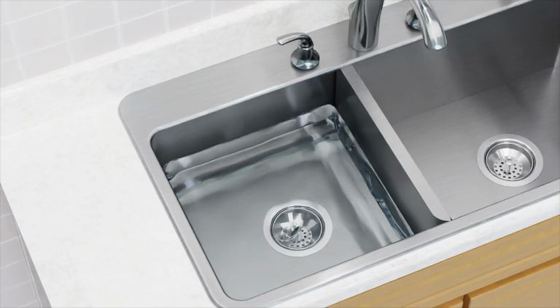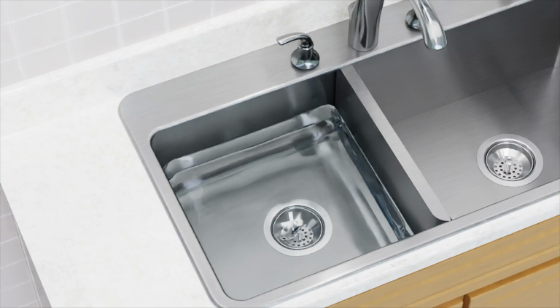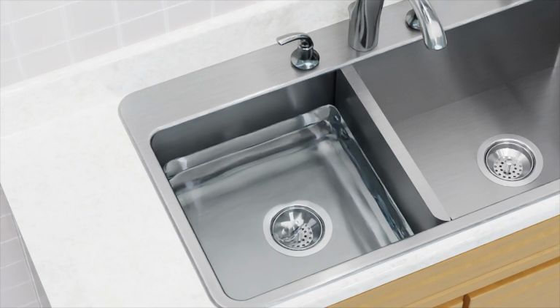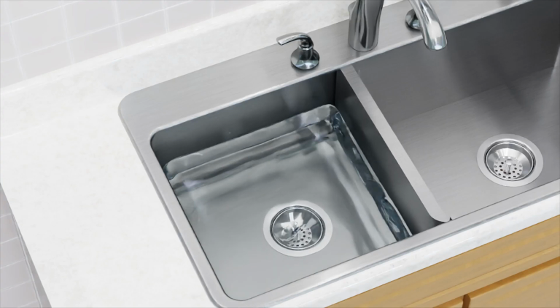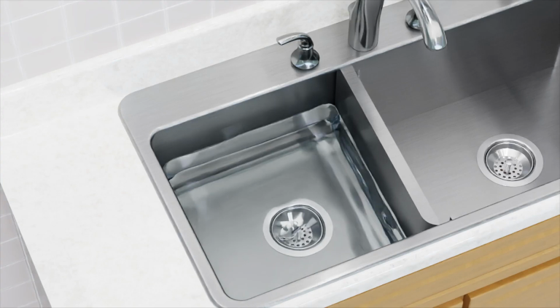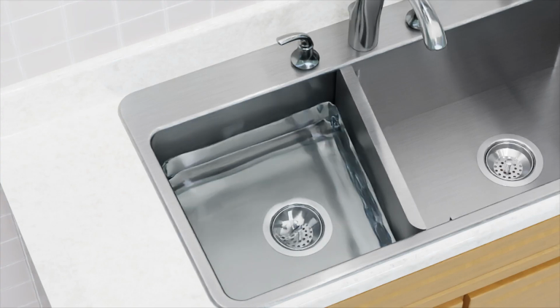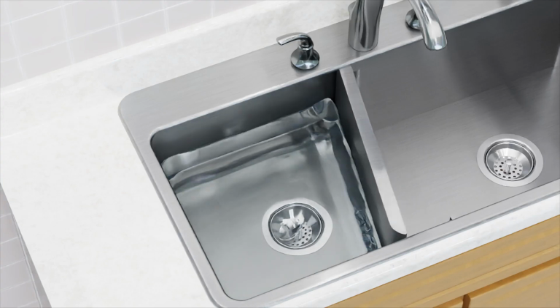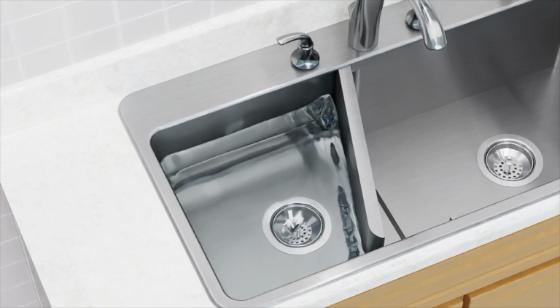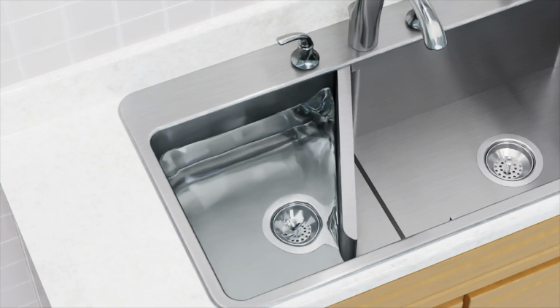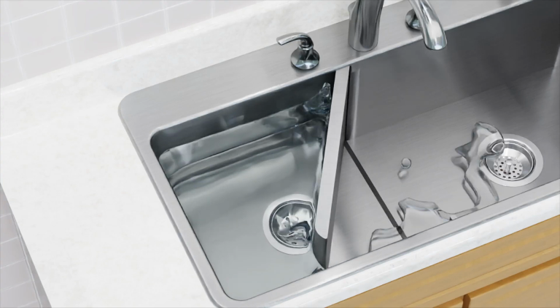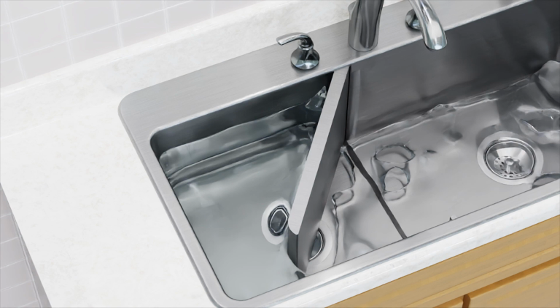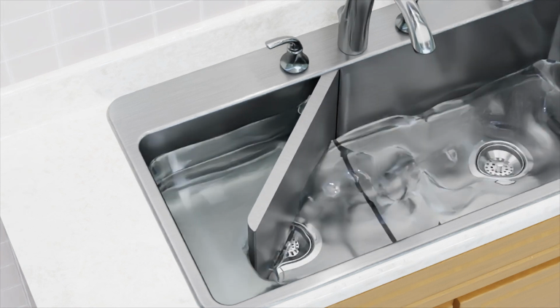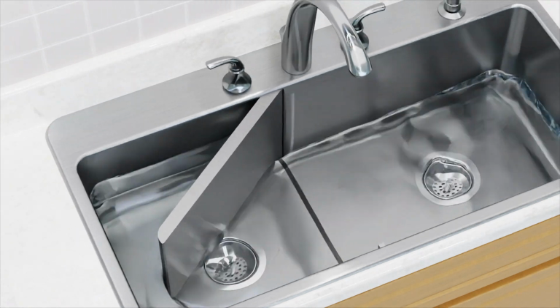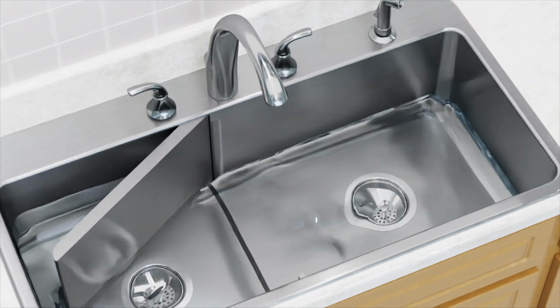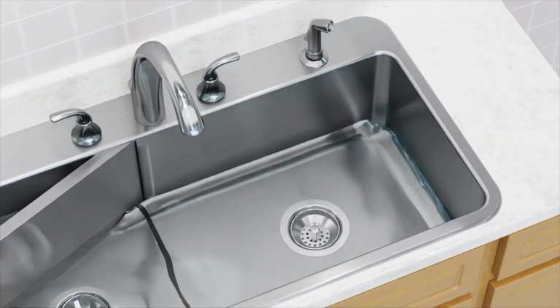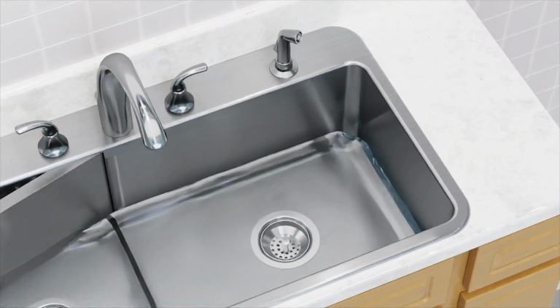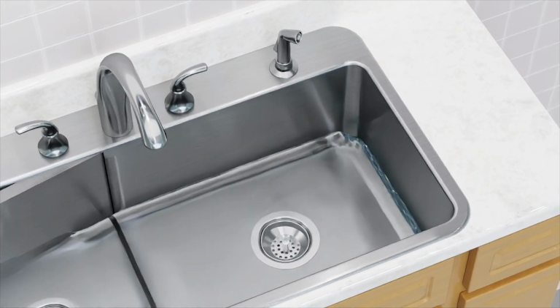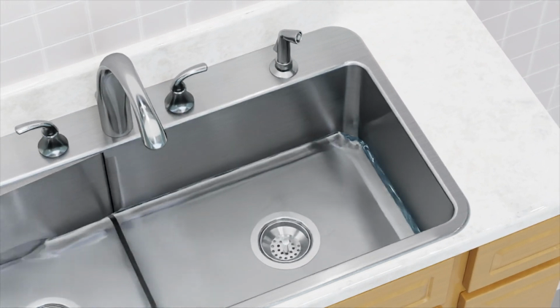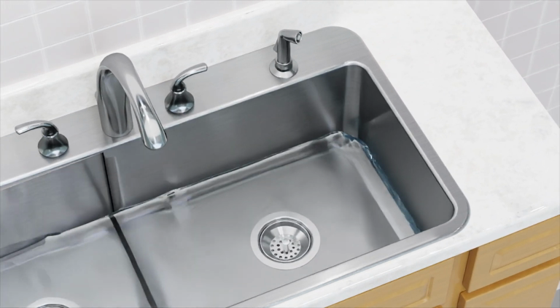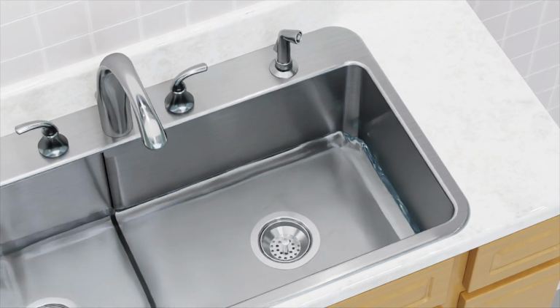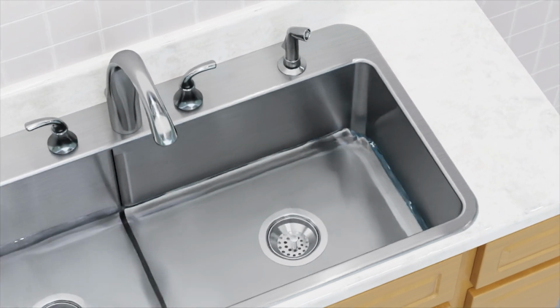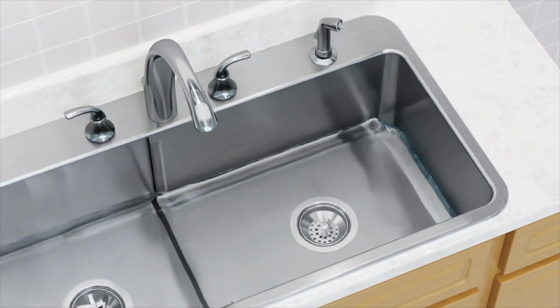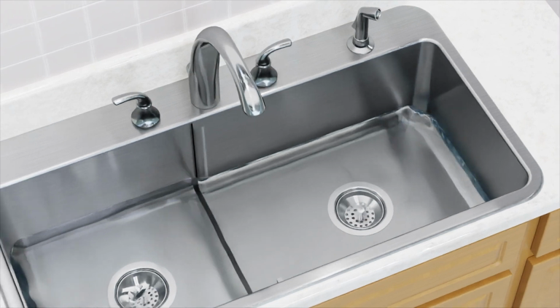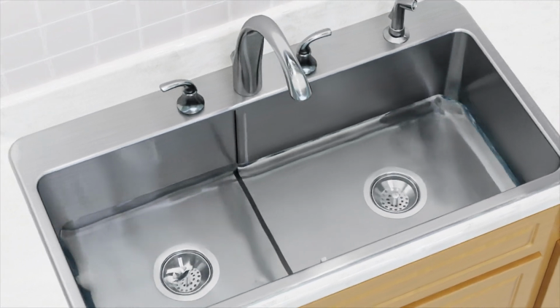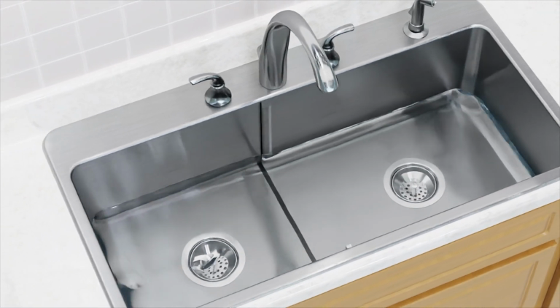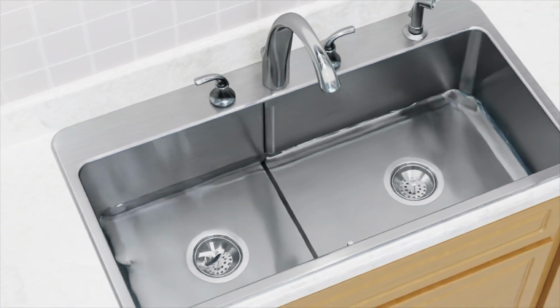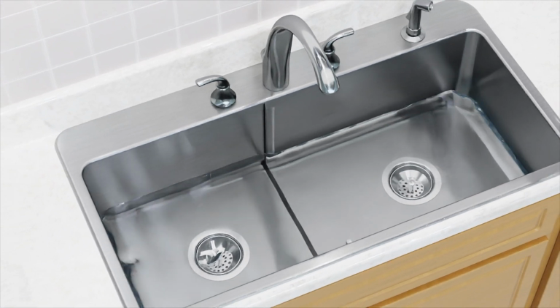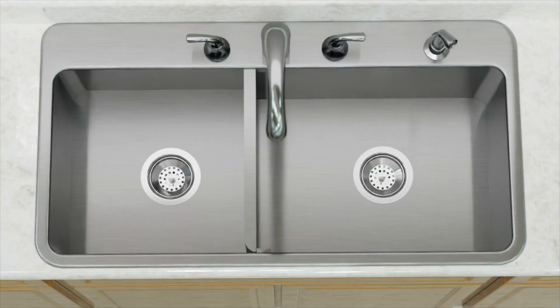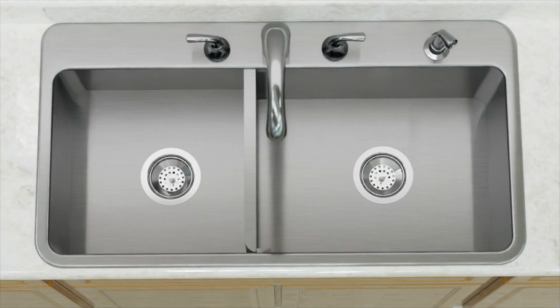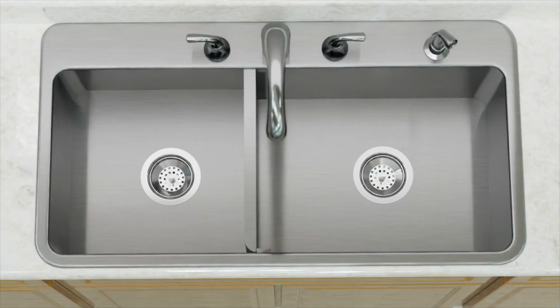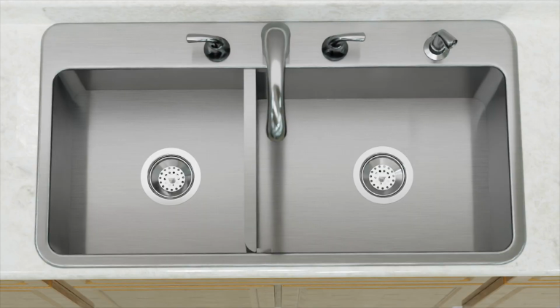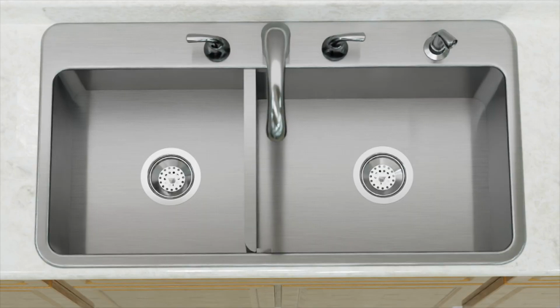Now, not only do you have the needed room to wash oversized items, but you can use the existing water, eliminating the need to run your faucet continuously as you finish up the dishes. Imagine the flexibility and the water savings.